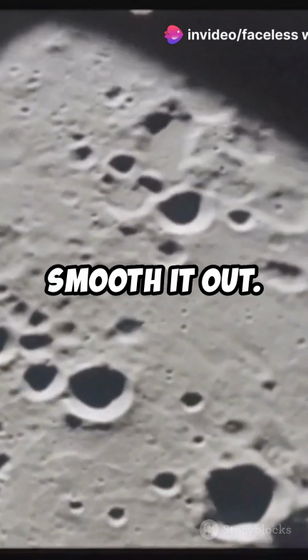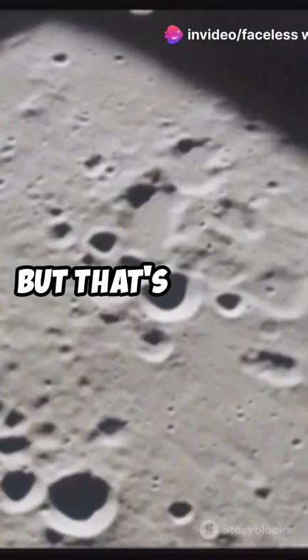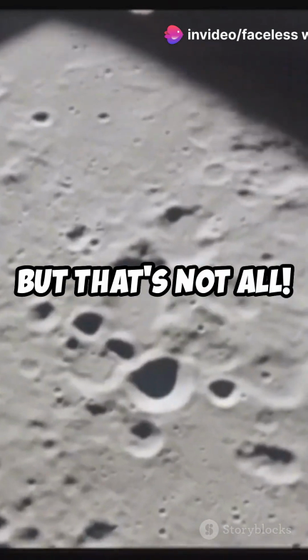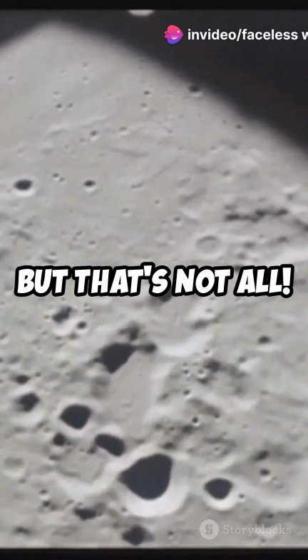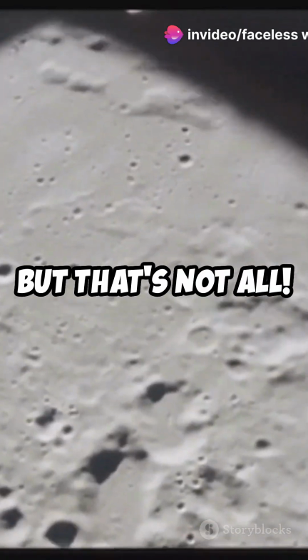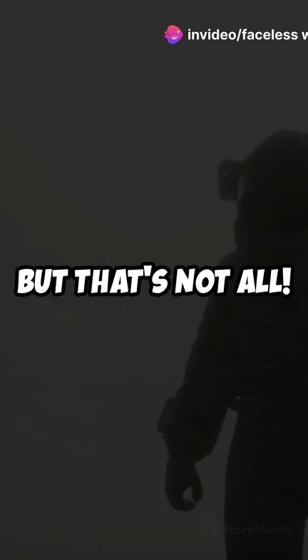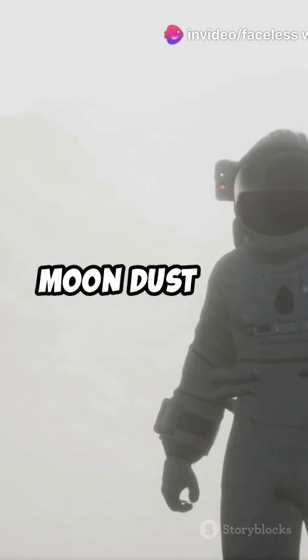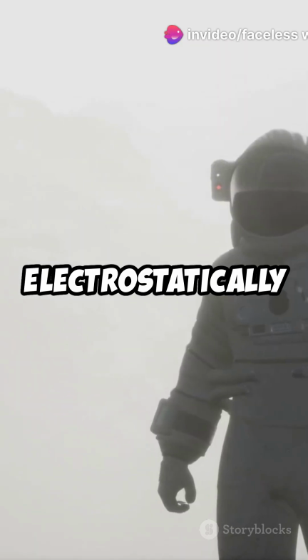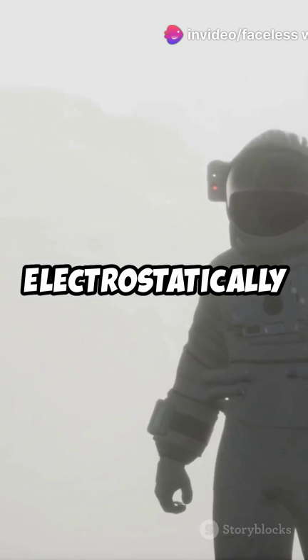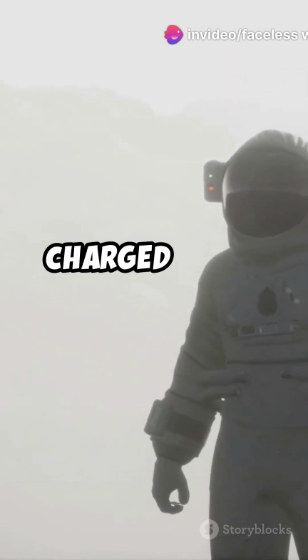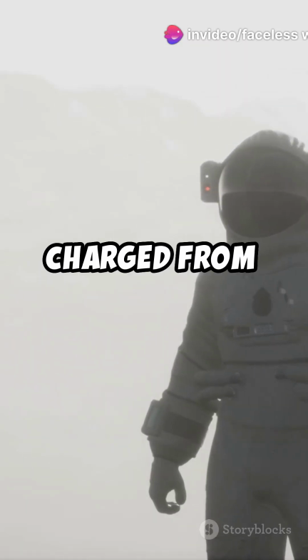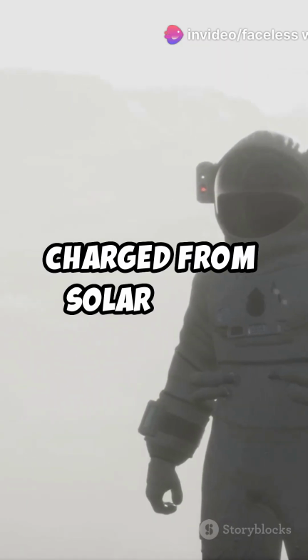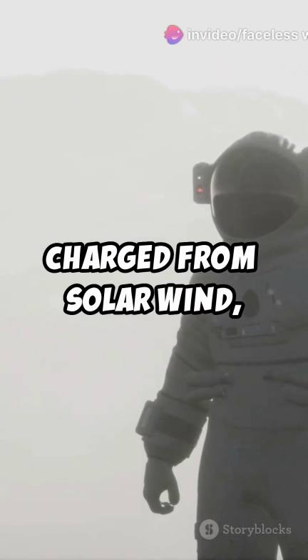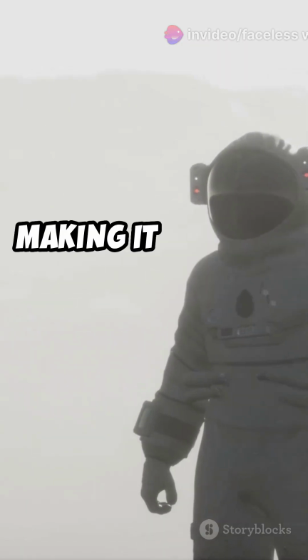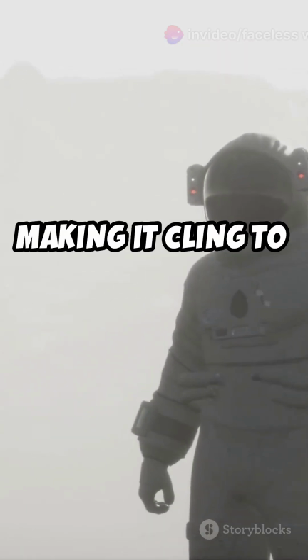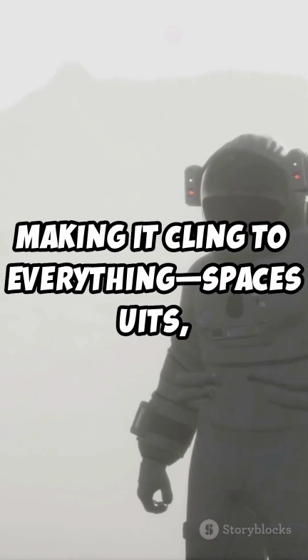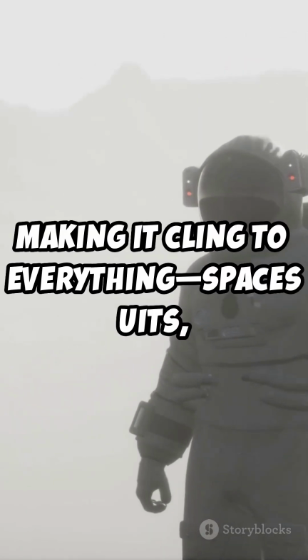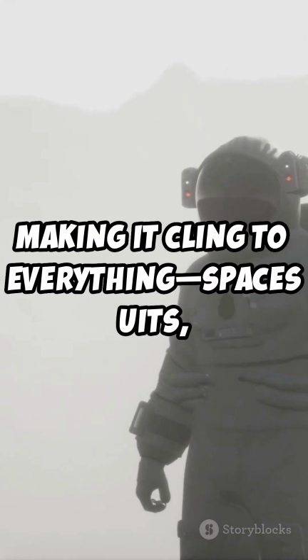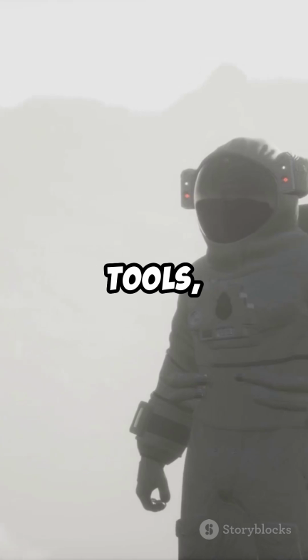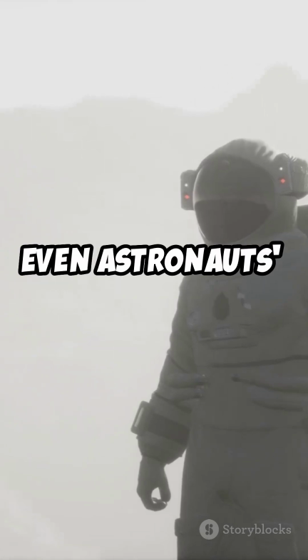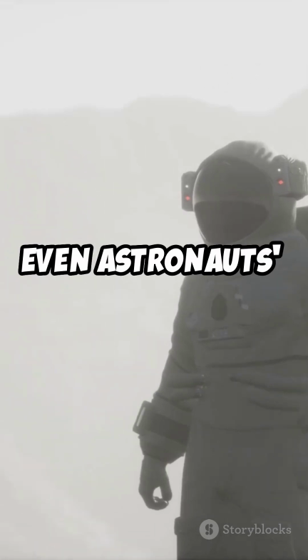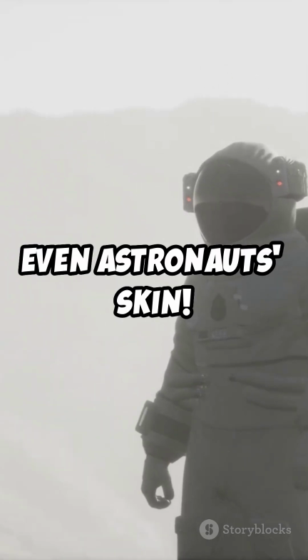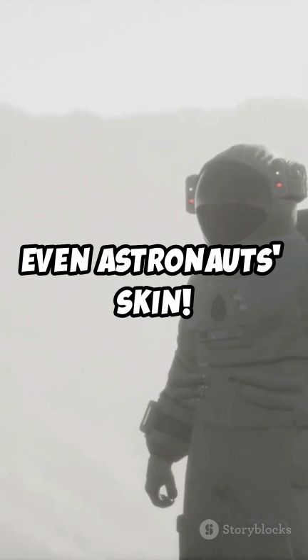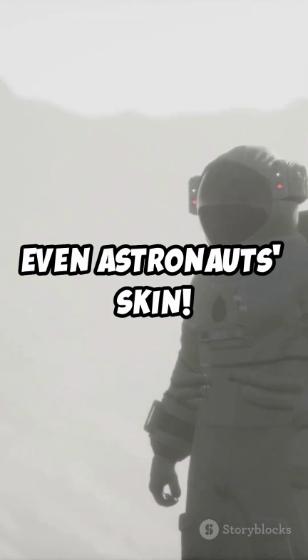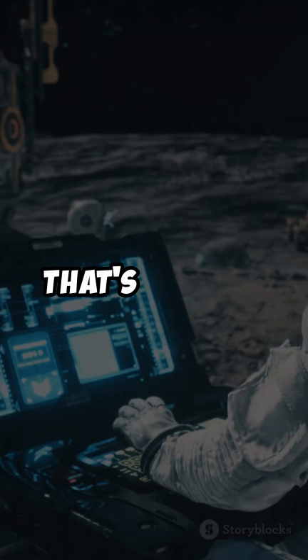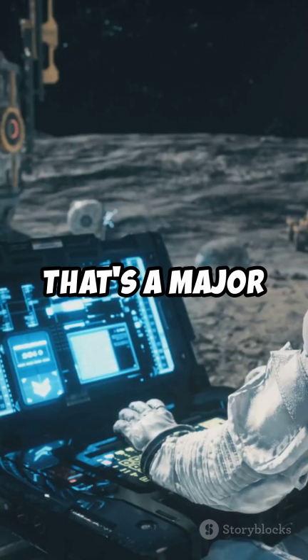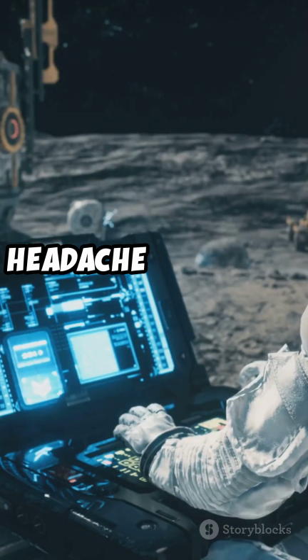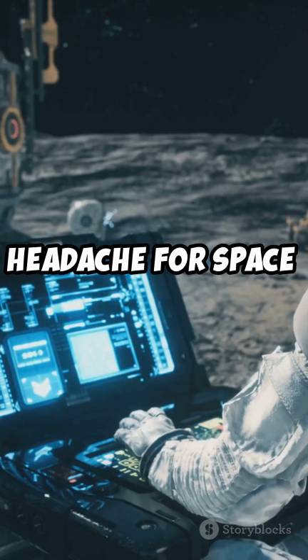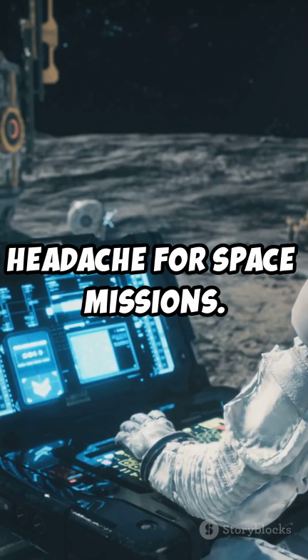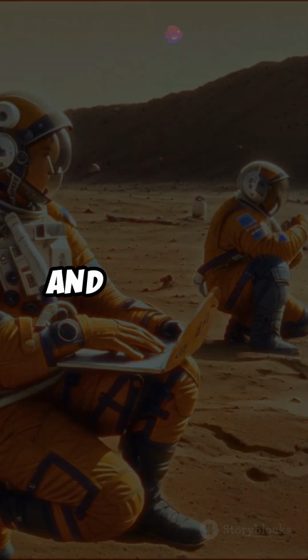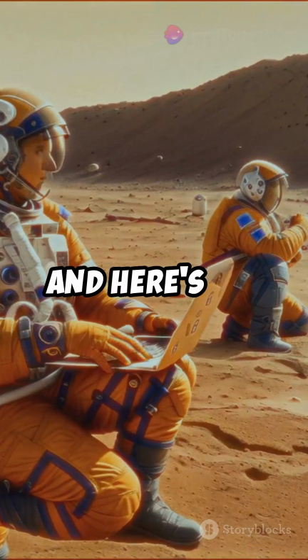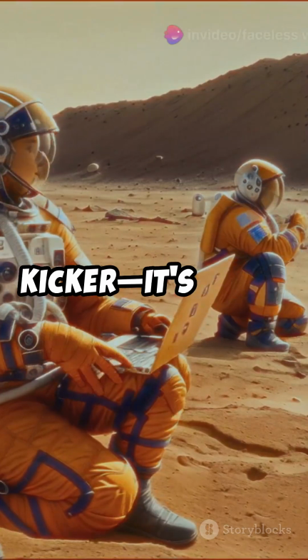But that's not all. Moon dust gets electrostatically charged from solar wind, making it cling to everything — spacesuits, tools, even astronauts' skin. That's a major headache for space missions.